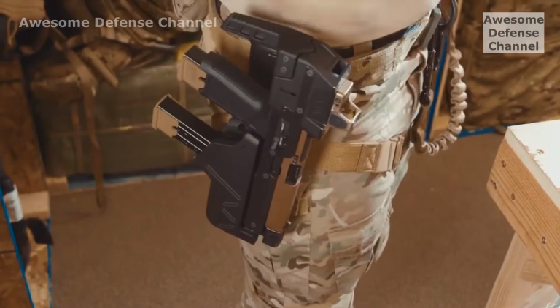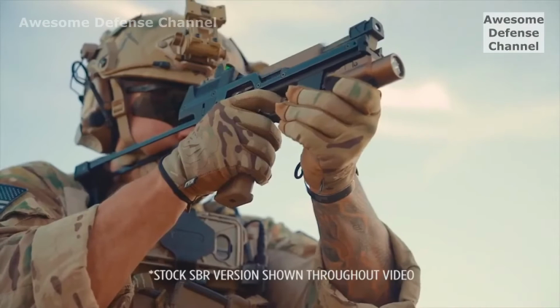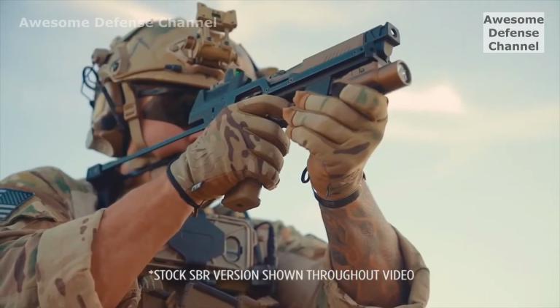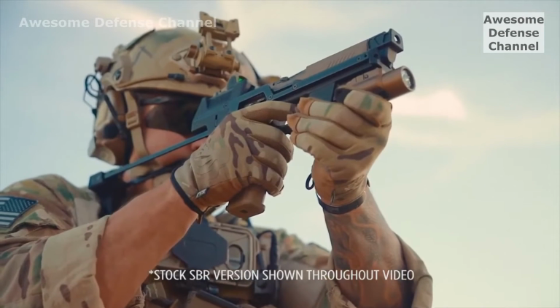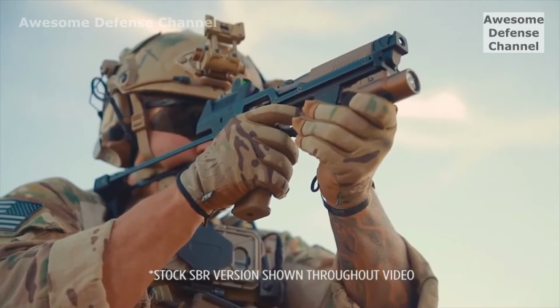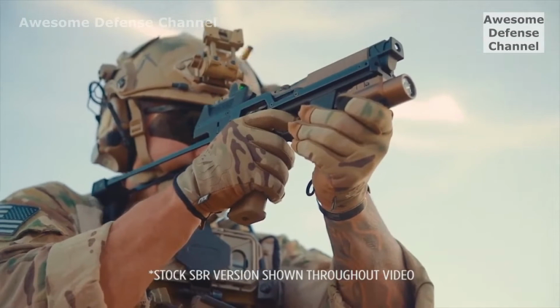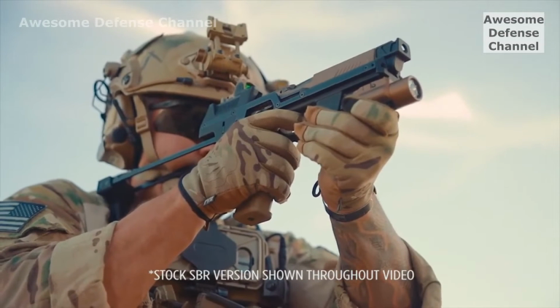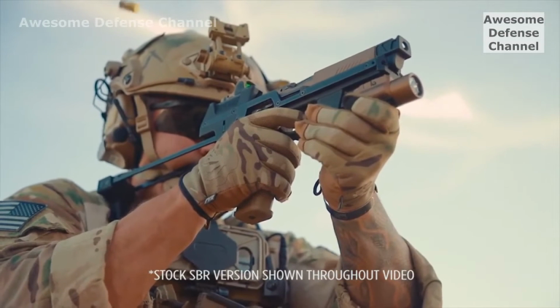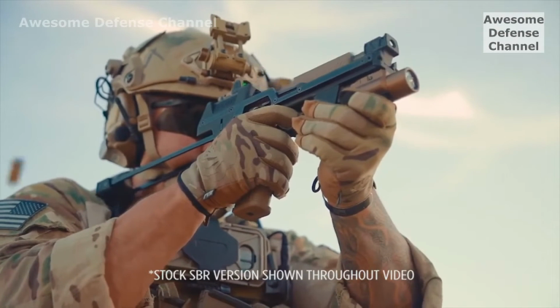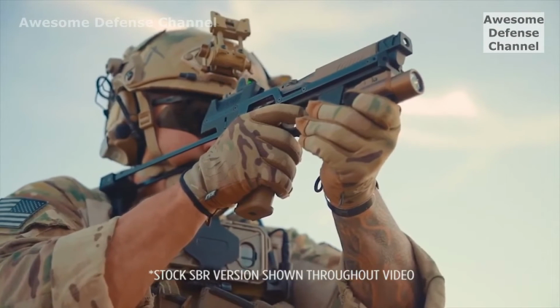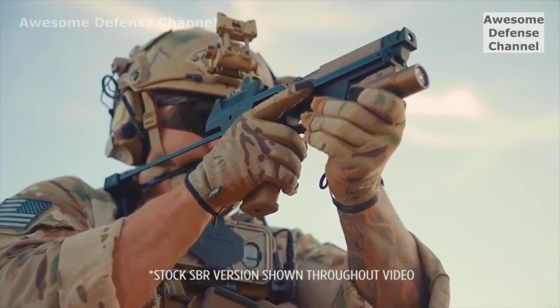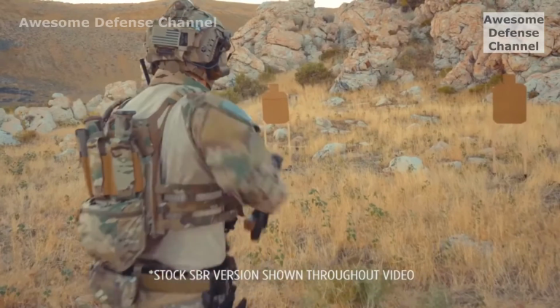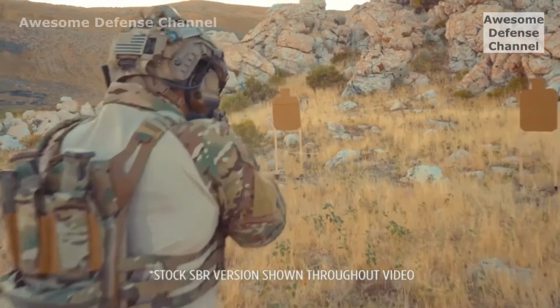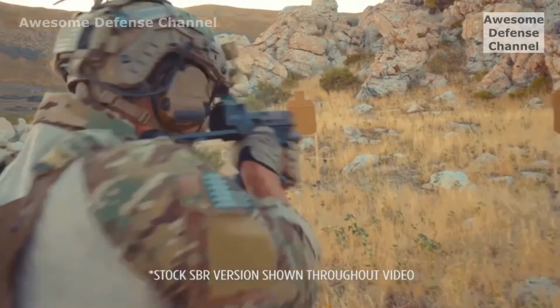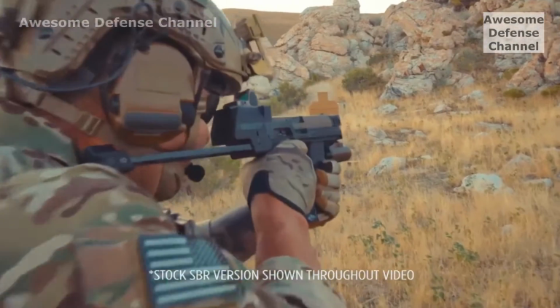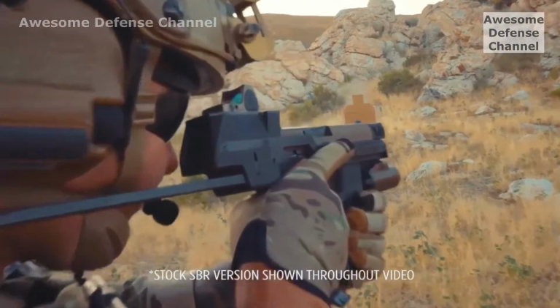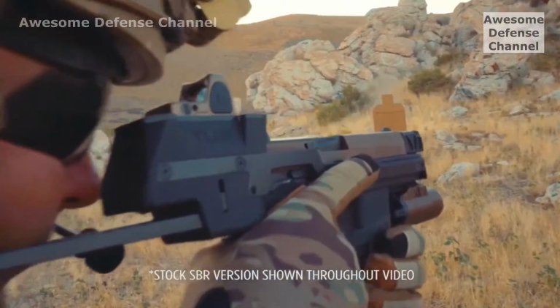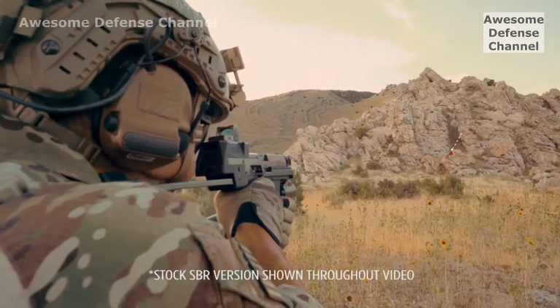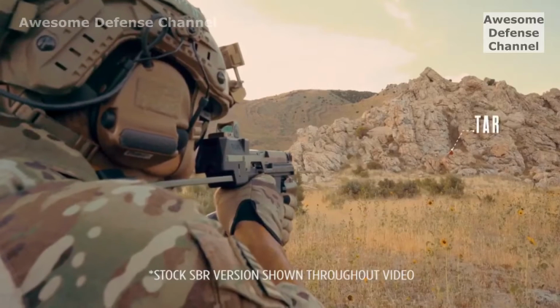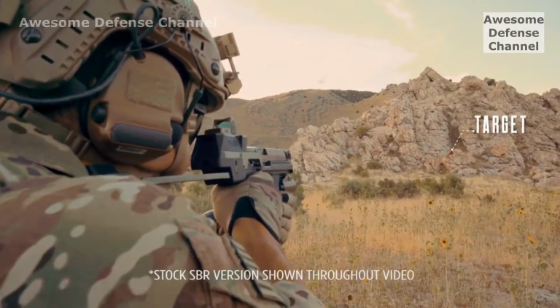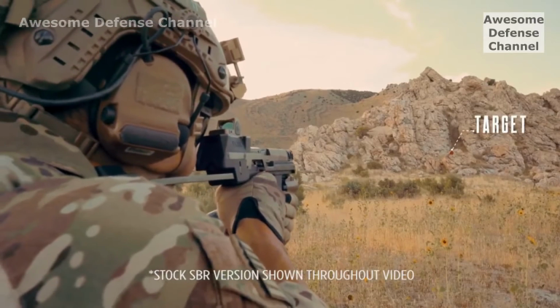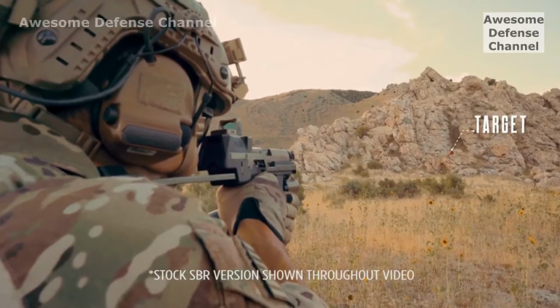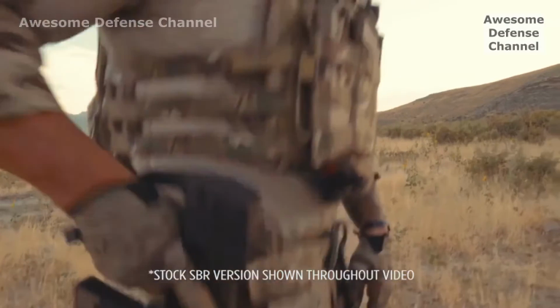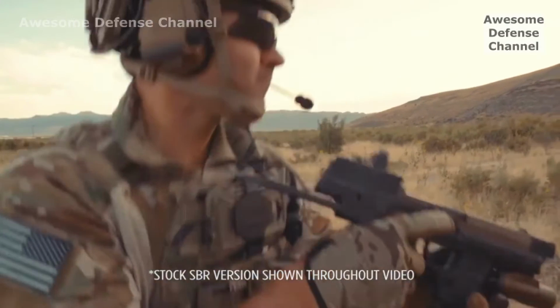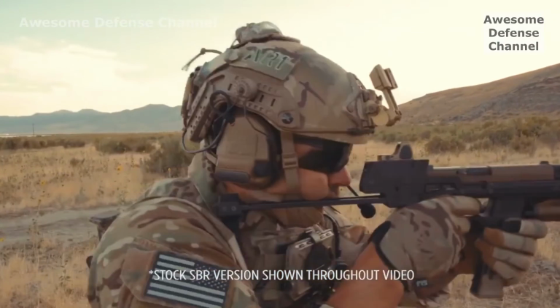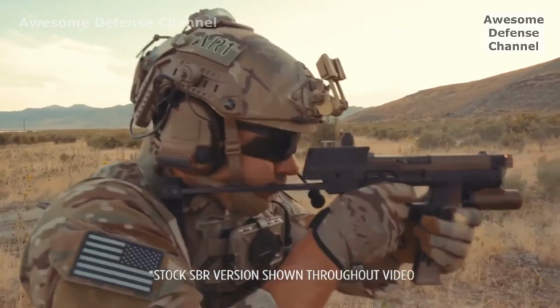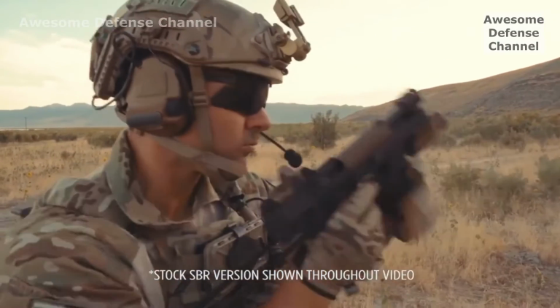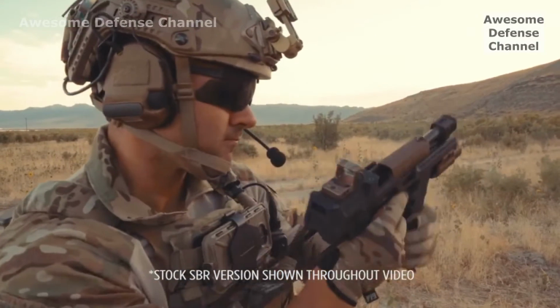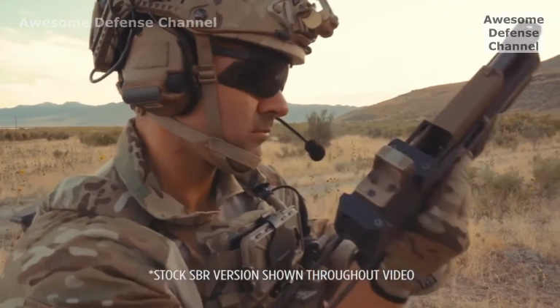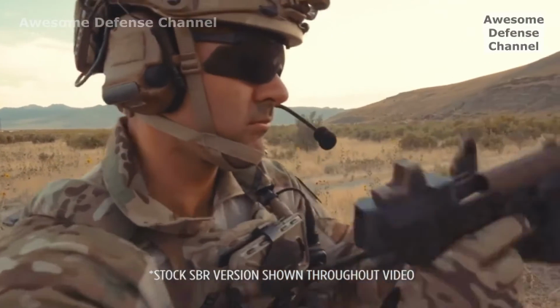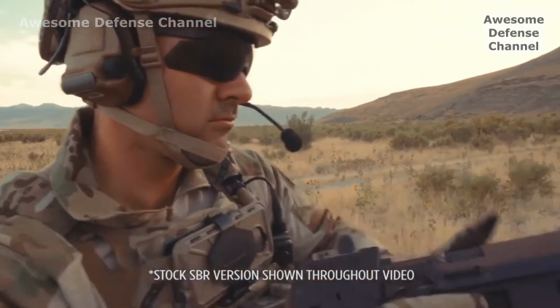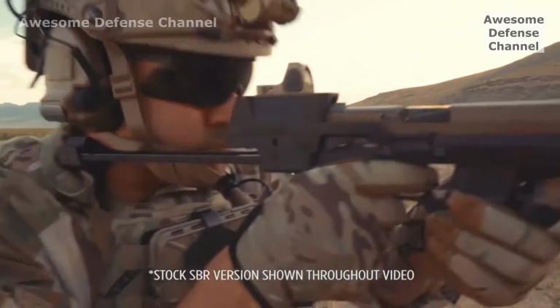The patent-pending design allows soldiers to shoot their sidearm like their primary. The air control increases speed and accuracy, extending your range. An integrated mount holder doubles your ammo and results in faster reloads.